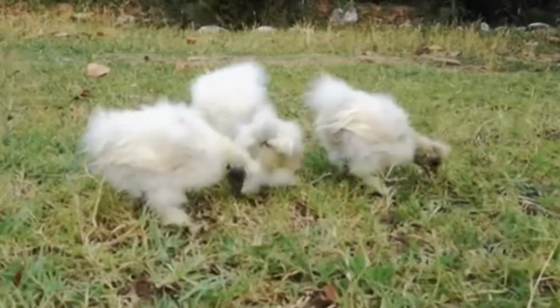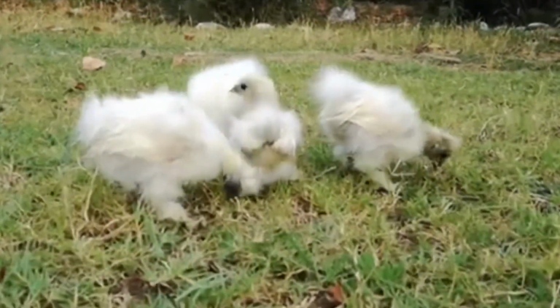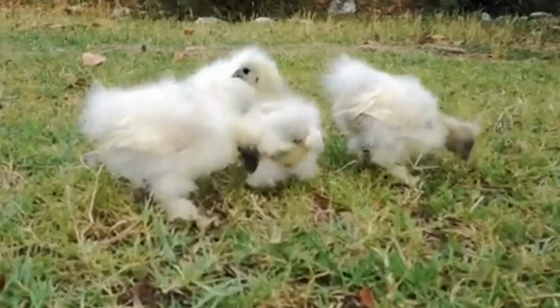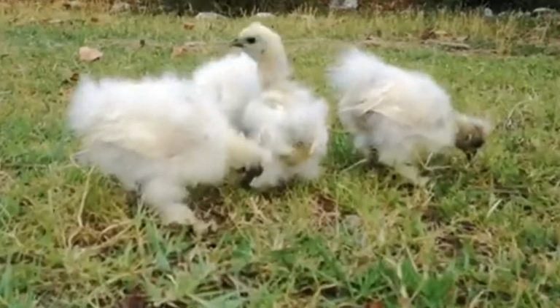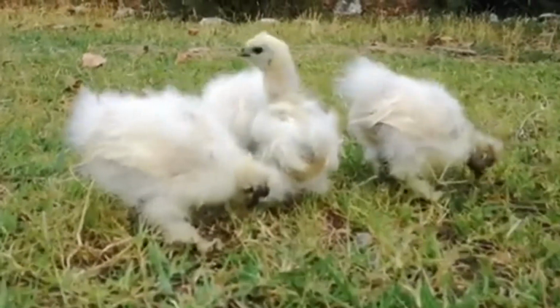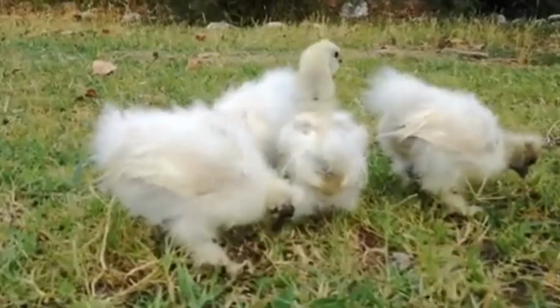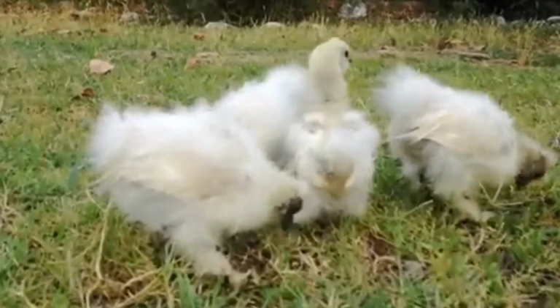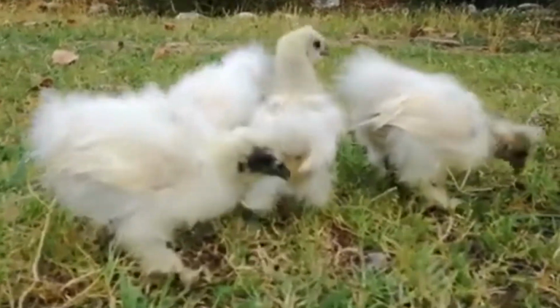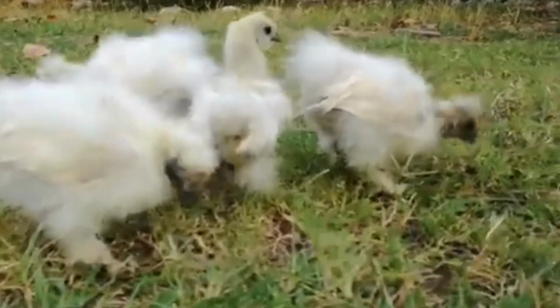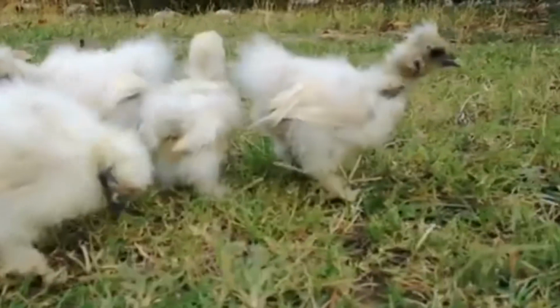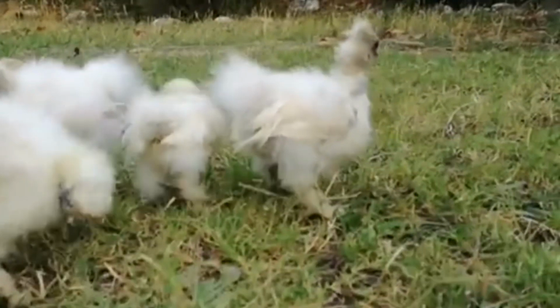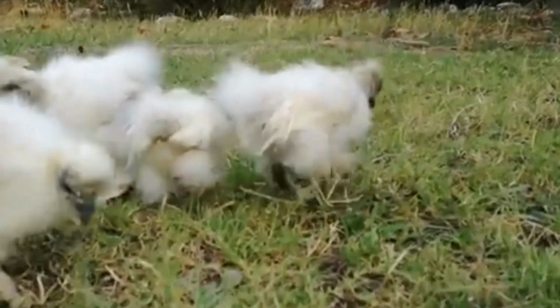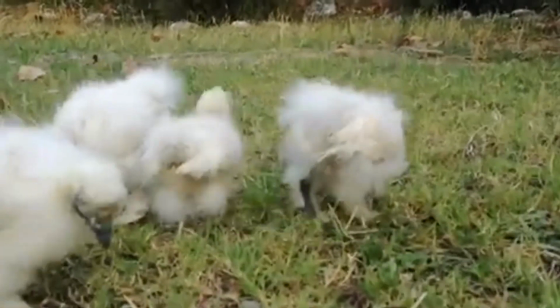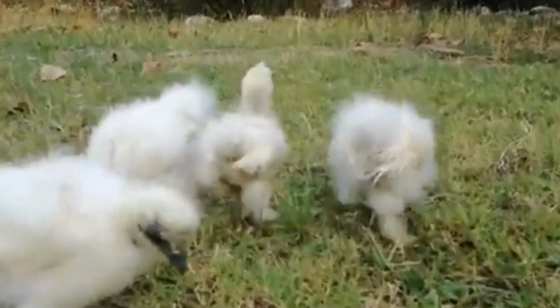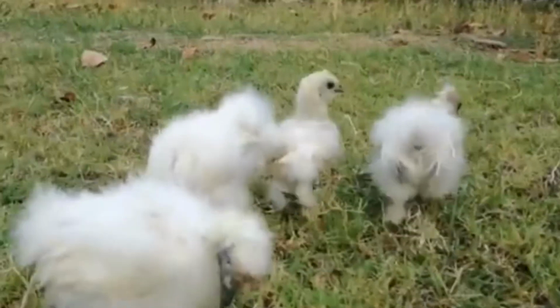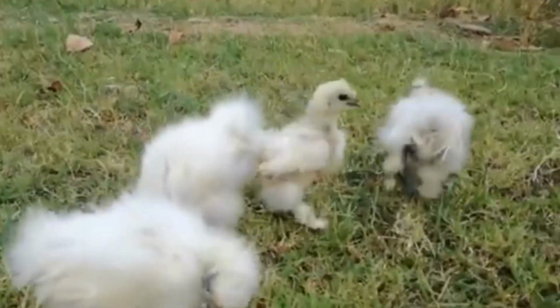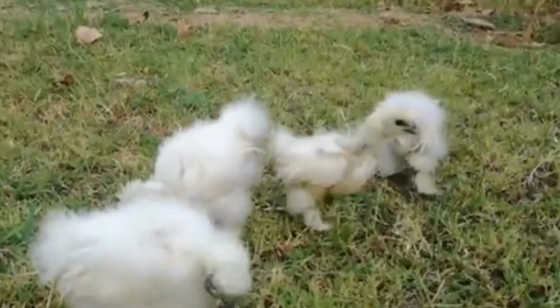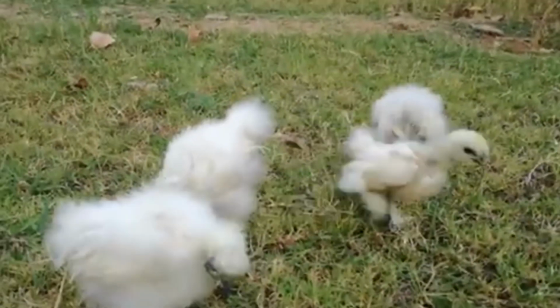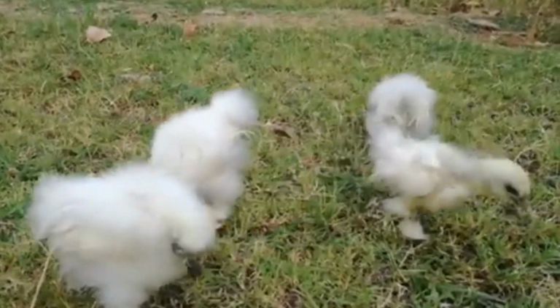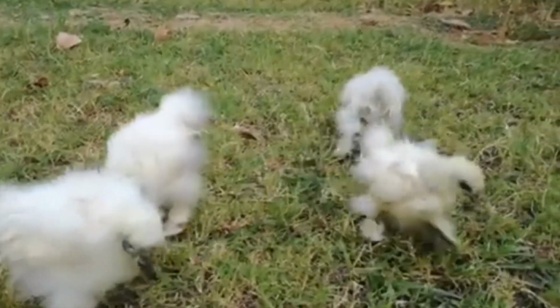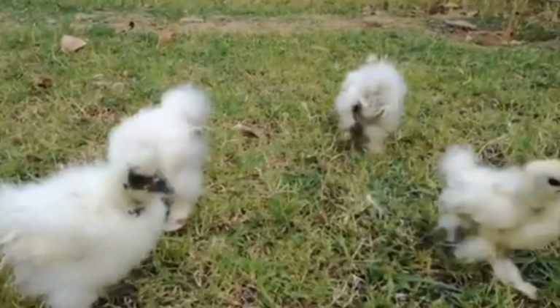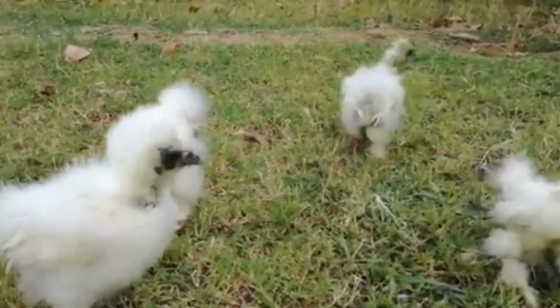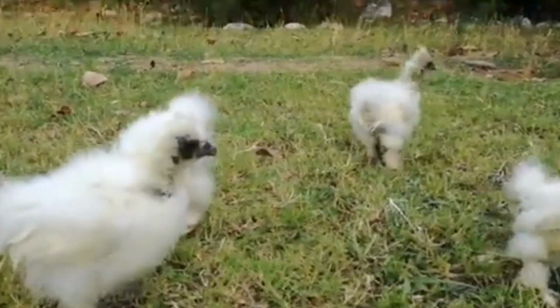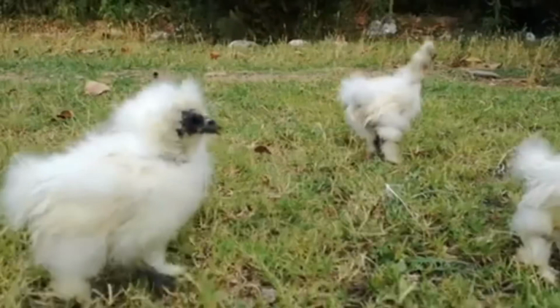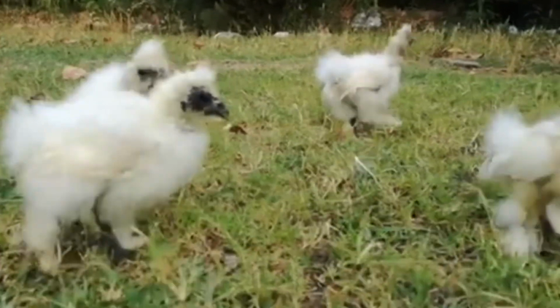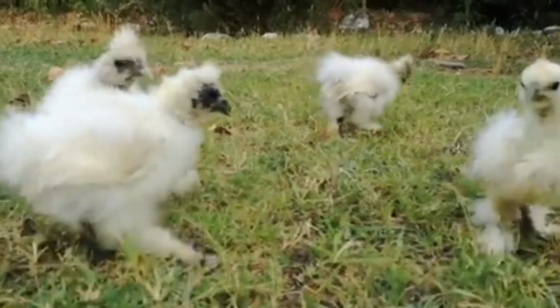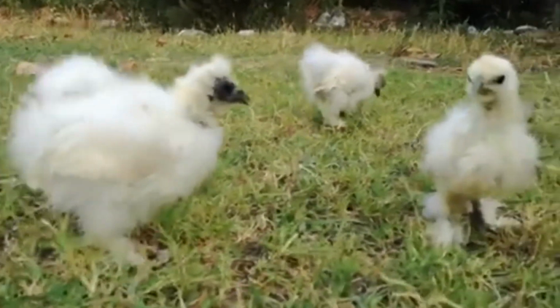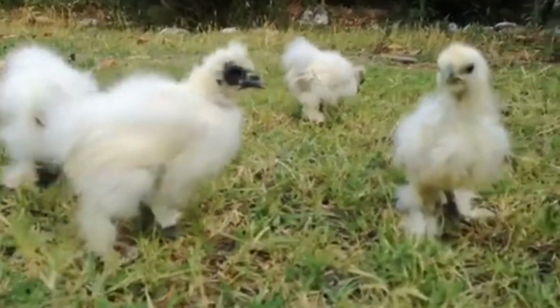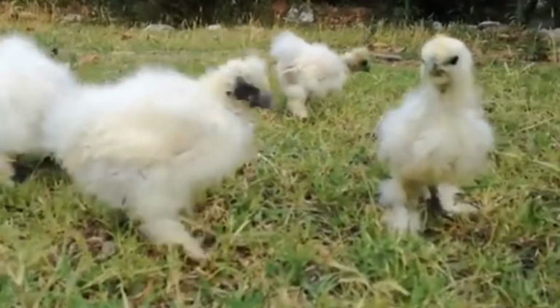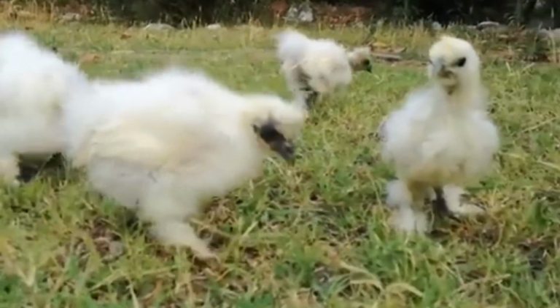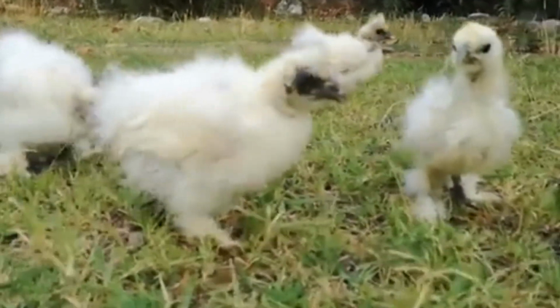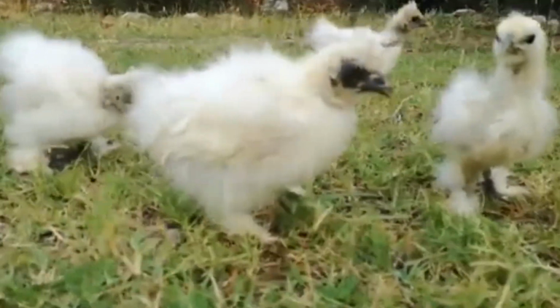And the same with the Silky Chickens — many people believe in good health benefits, one of those being giving back the strength of a woman who gave birth.